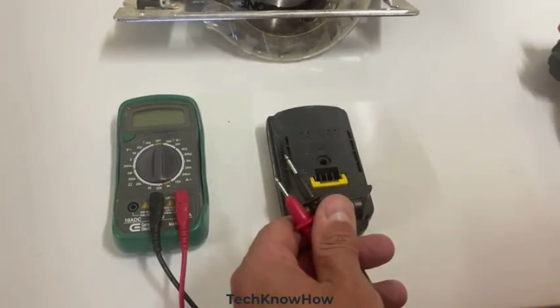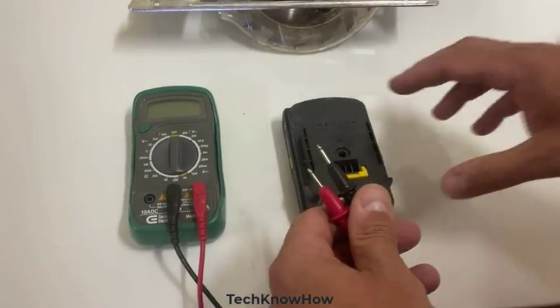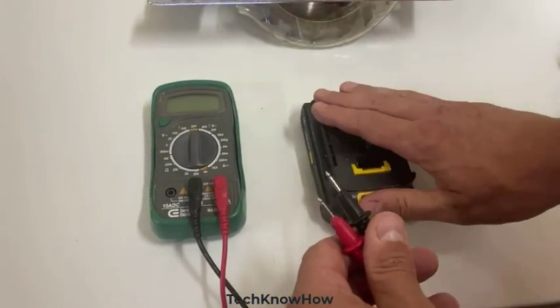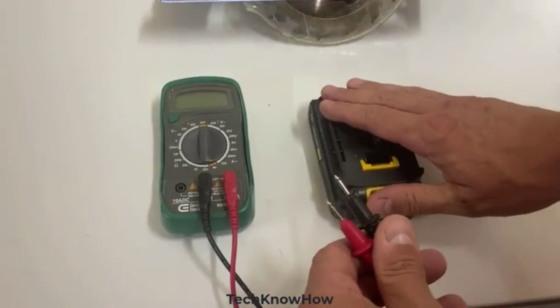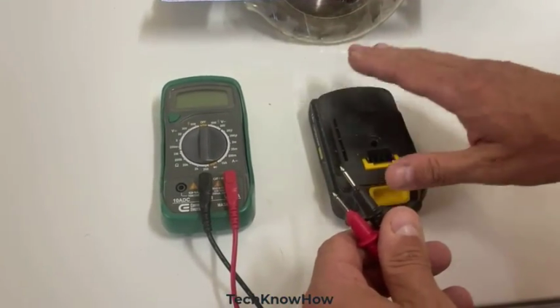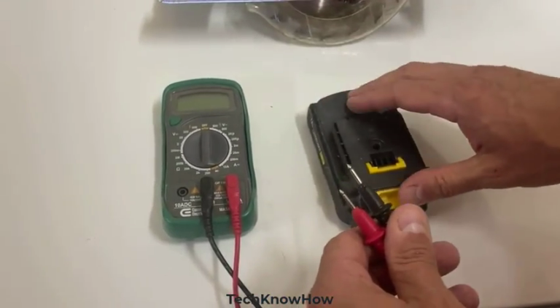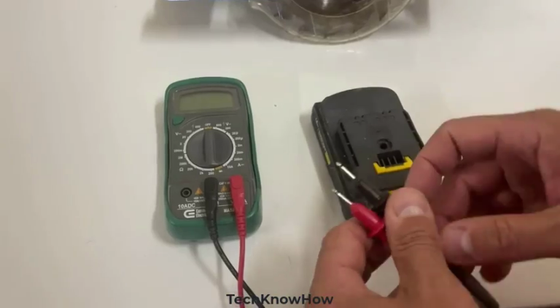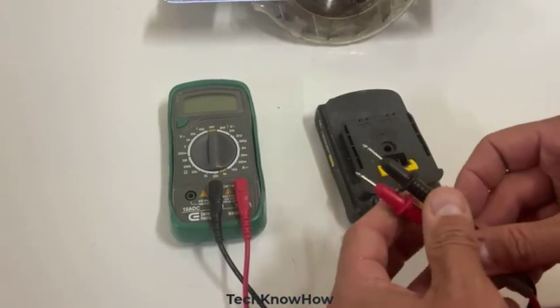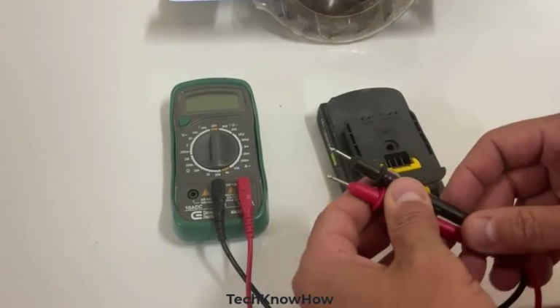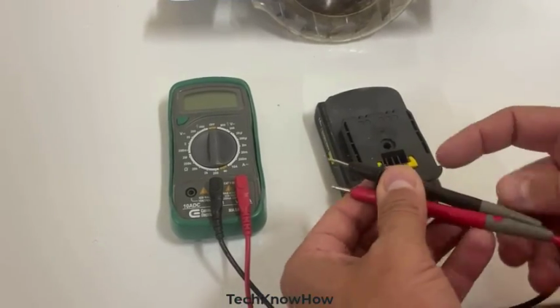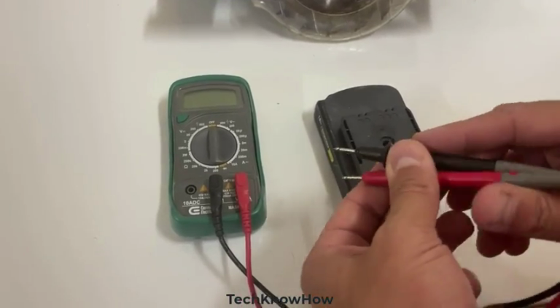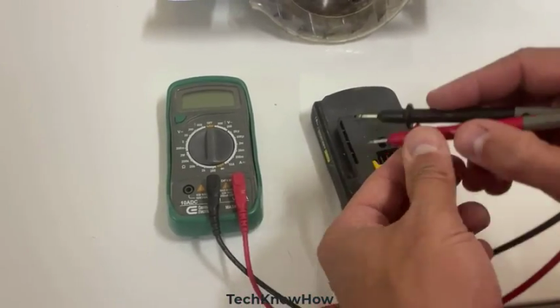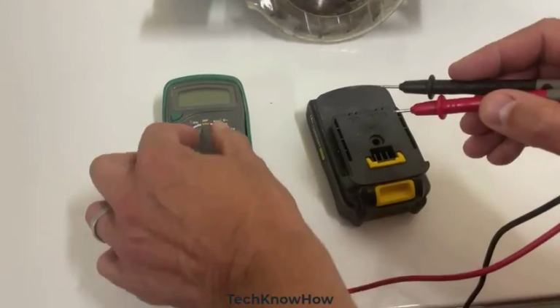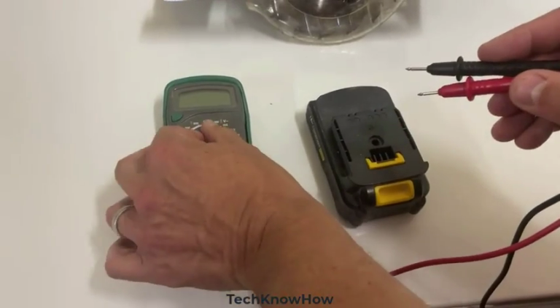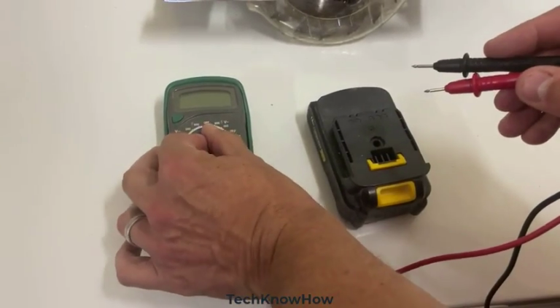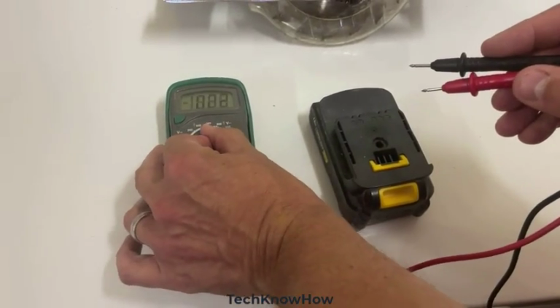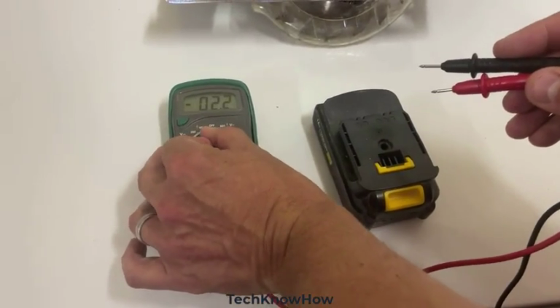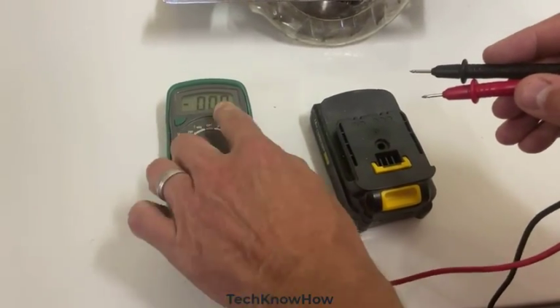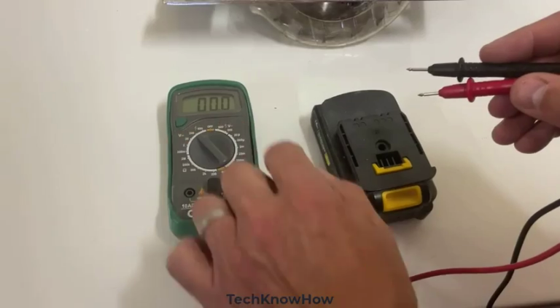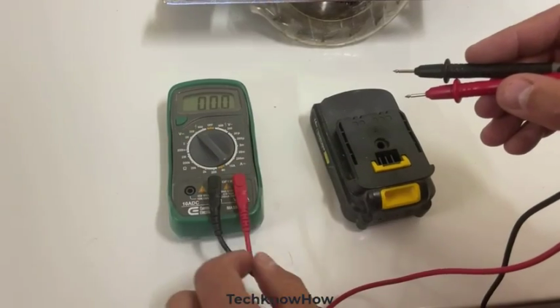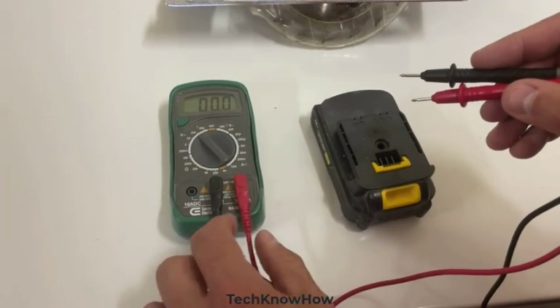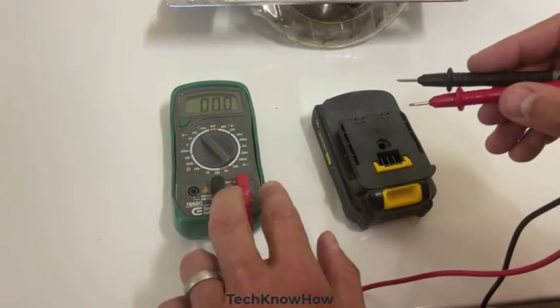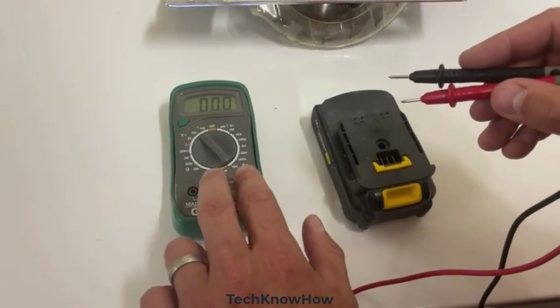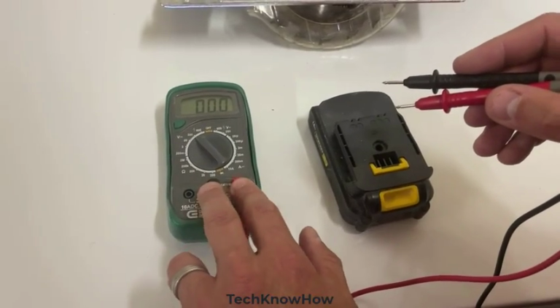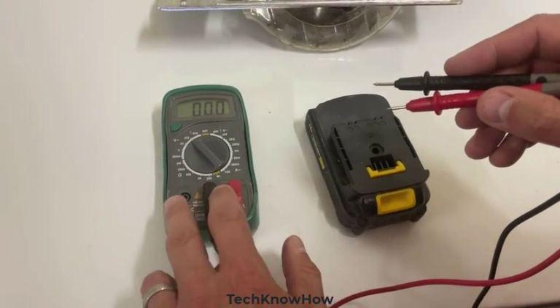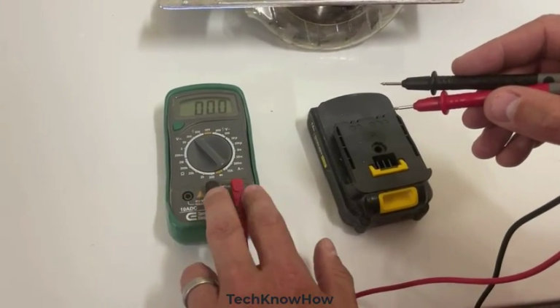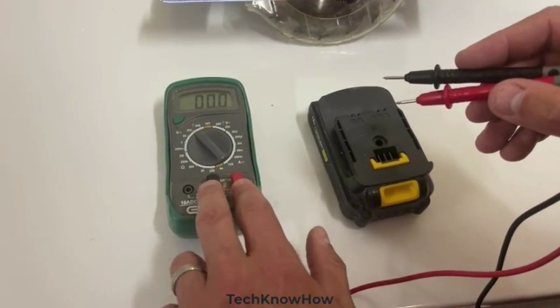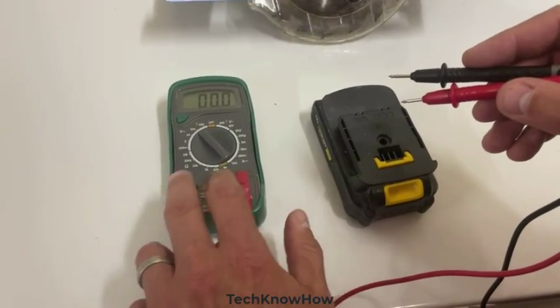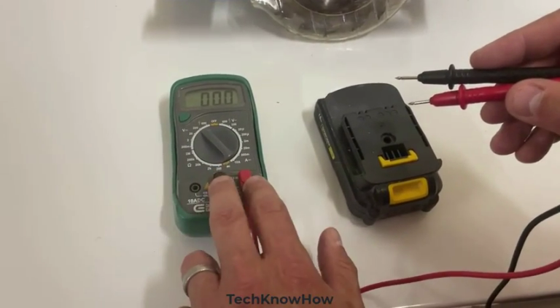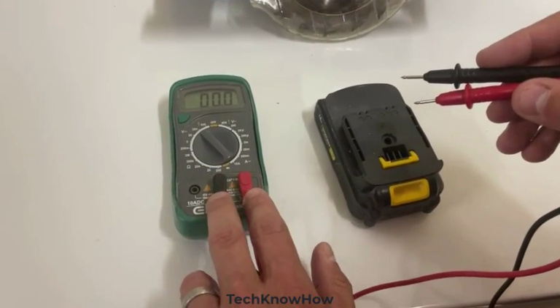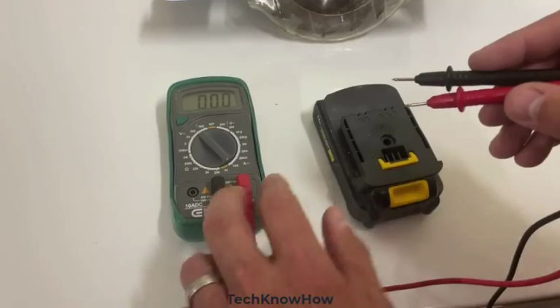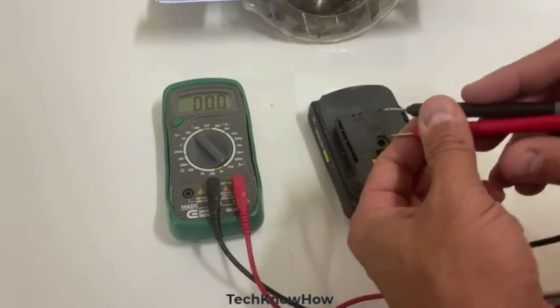So now what we're going to do is check the battery, because there's something going on with this thing. We've had it charged for a while. So let's turn this on again to 200 volts, and have it set to the second of the three, just like this — red and black.